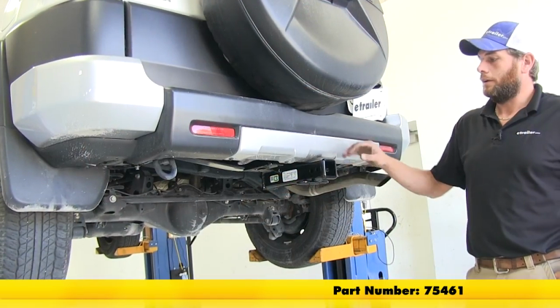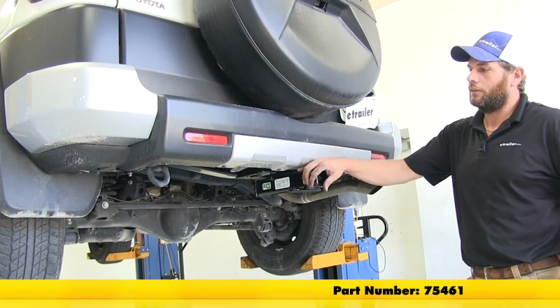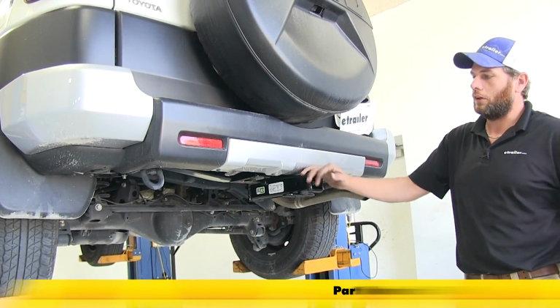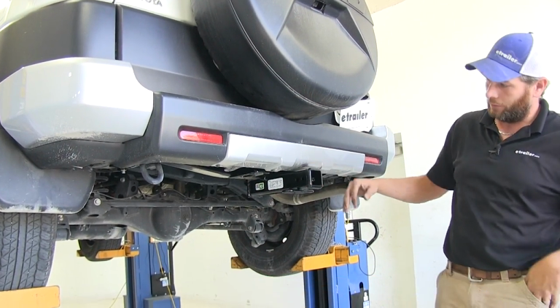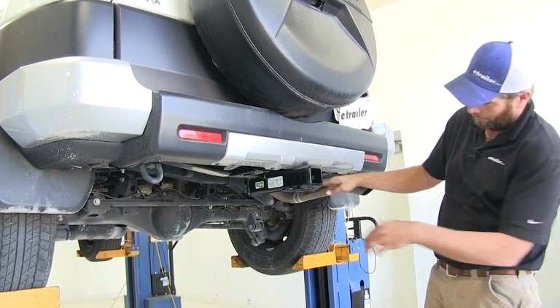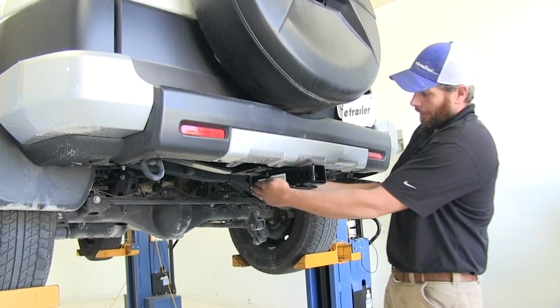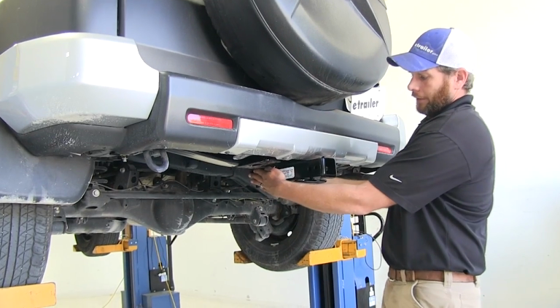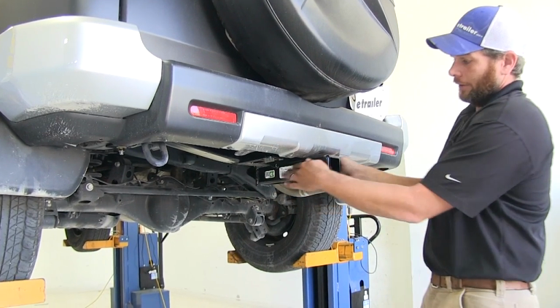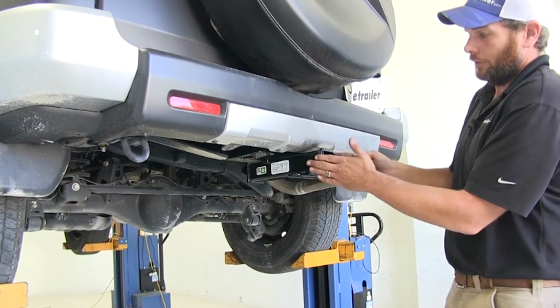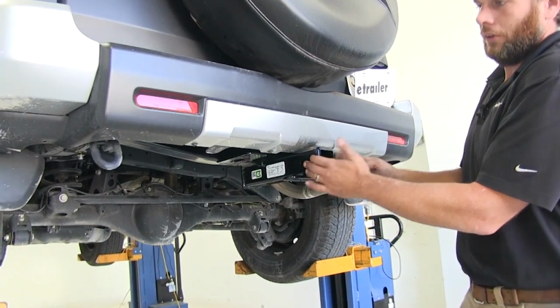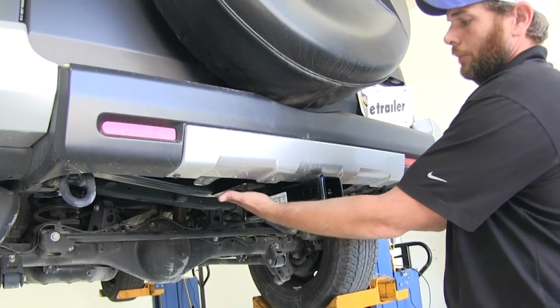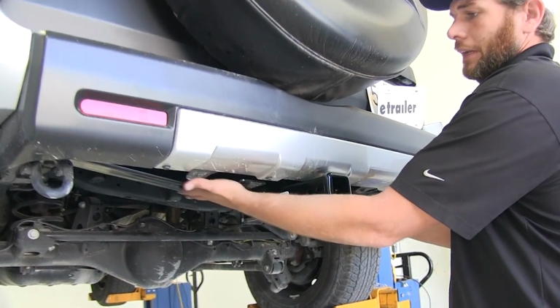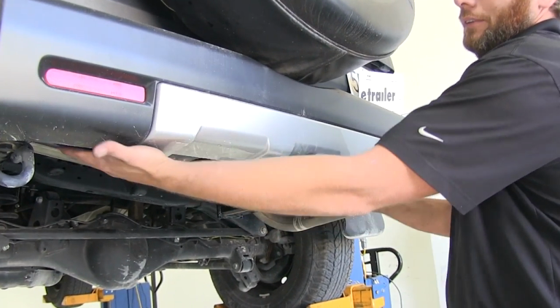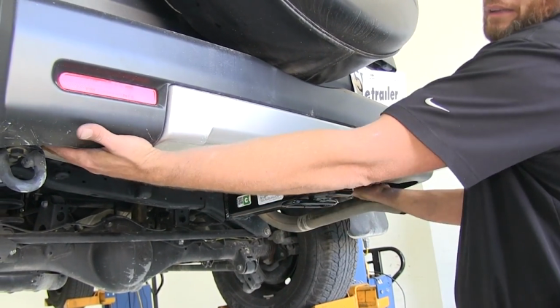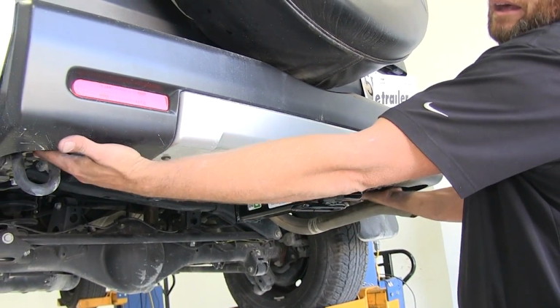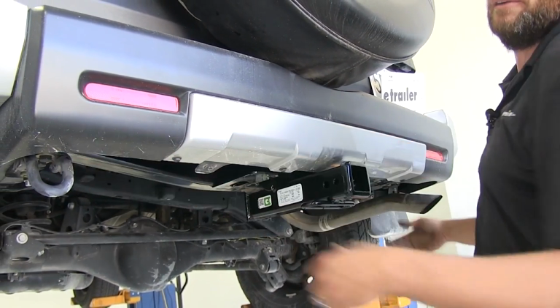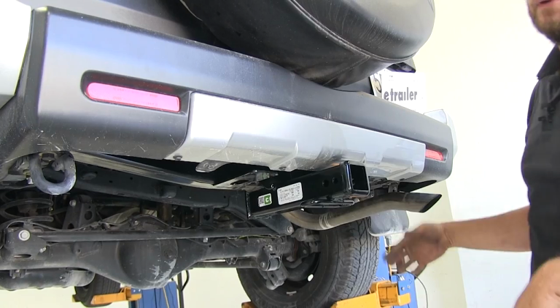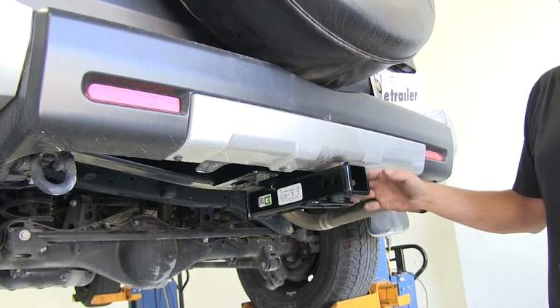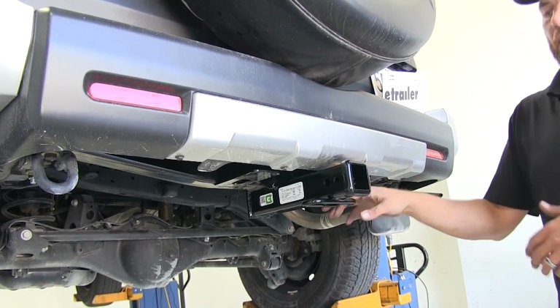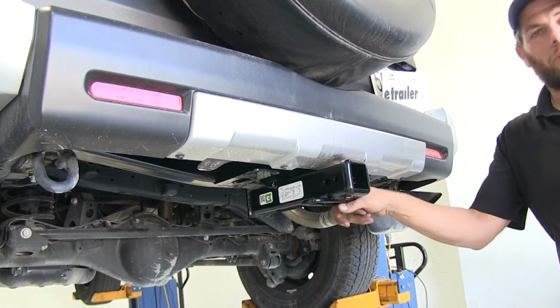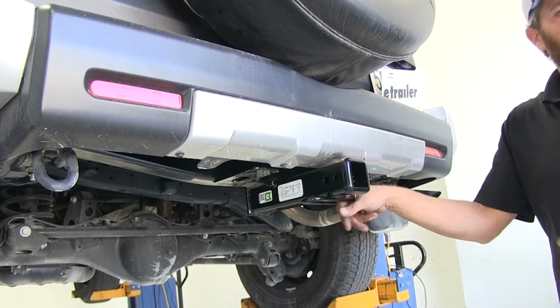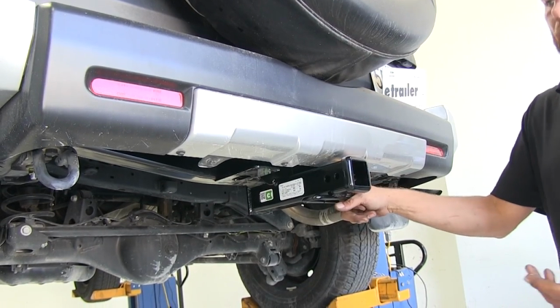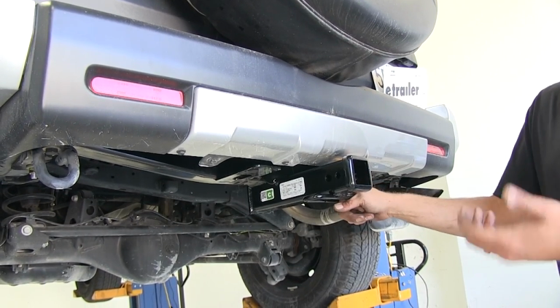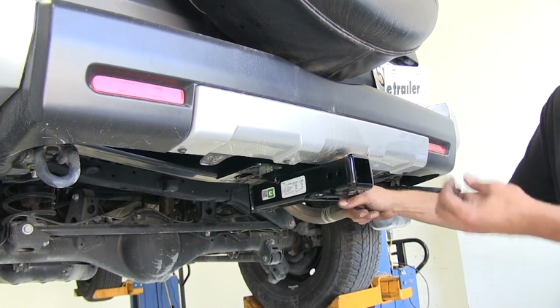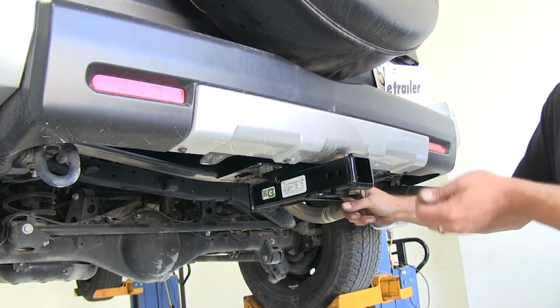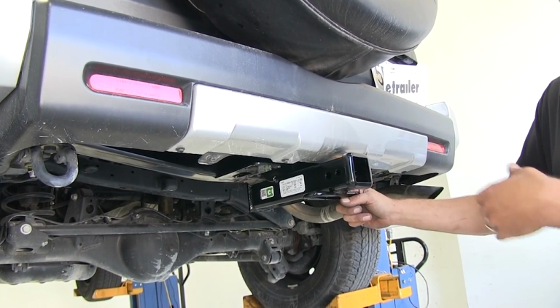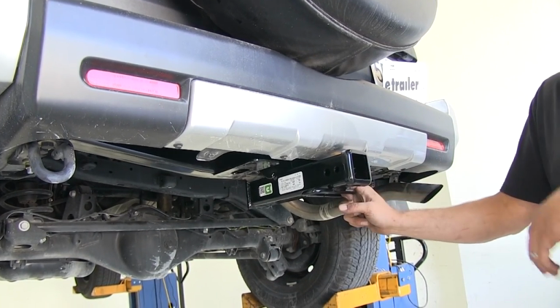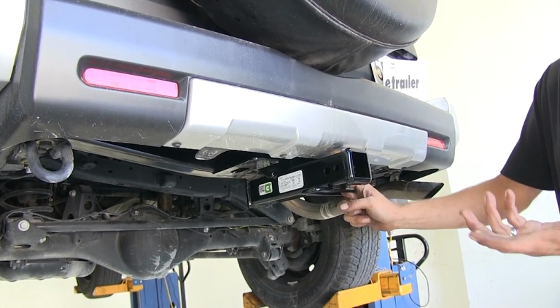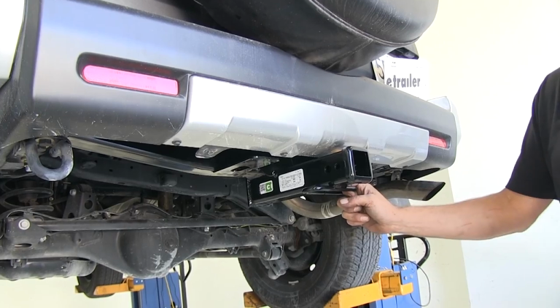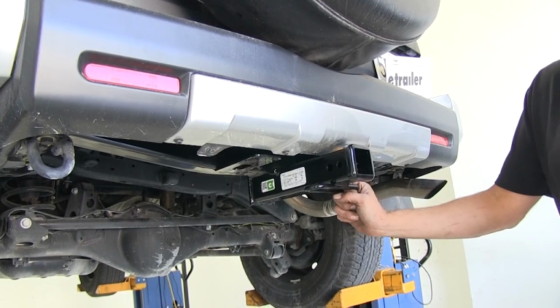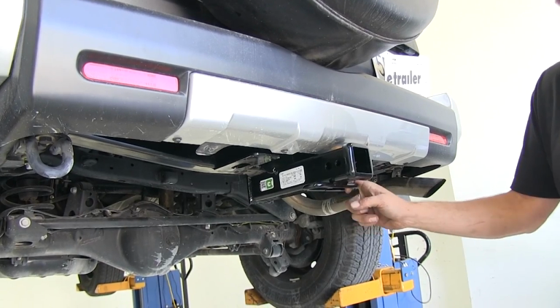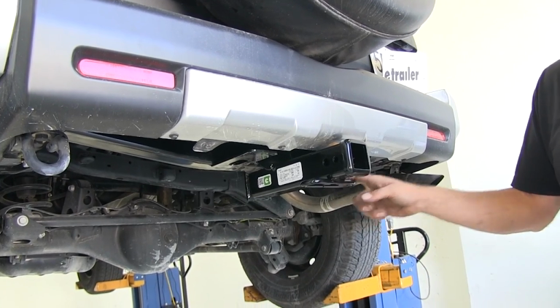Here's what the hitch is going to look like installed — really clean look. All you're going to see is the receiver tube; everything else is hidden up behind our bumper. Attachment points are easy to get to, you'll fish wire a bolt in, and the installation really won't take you that long.